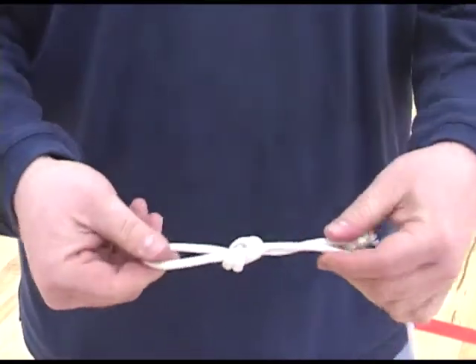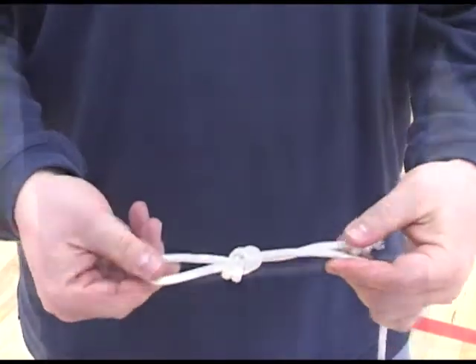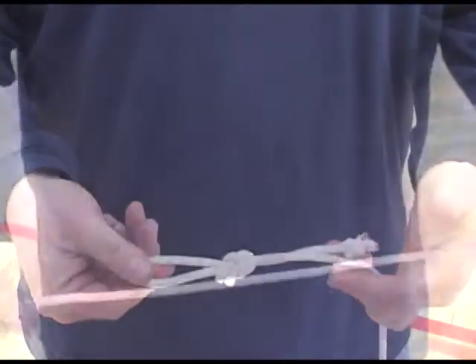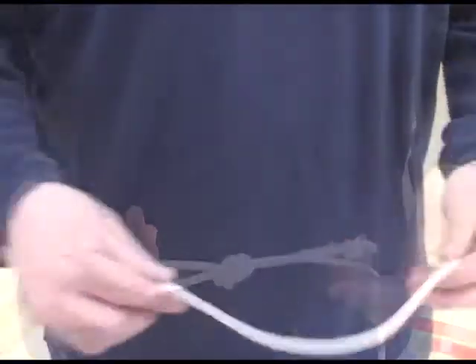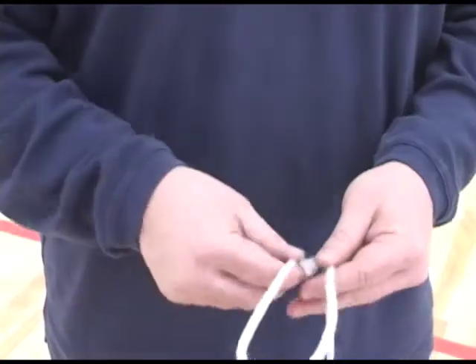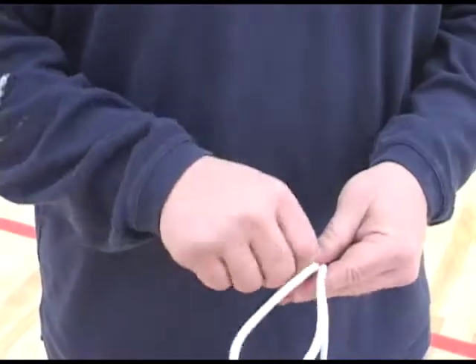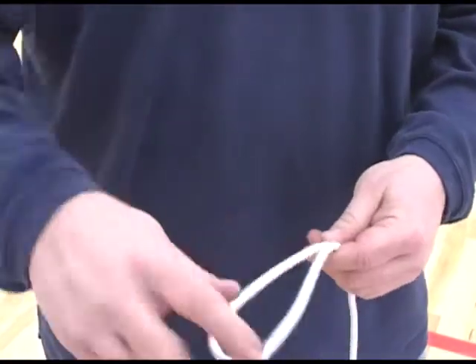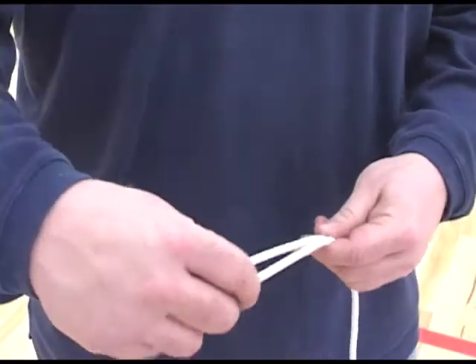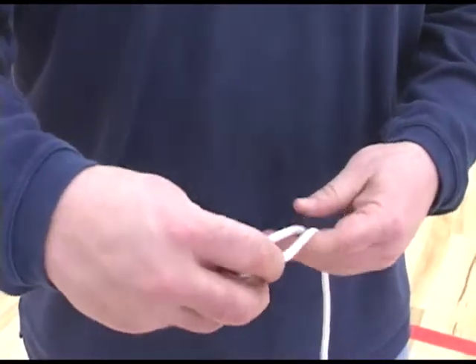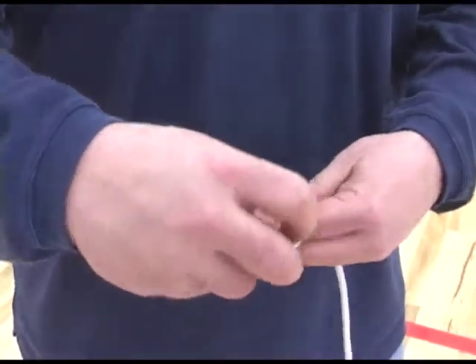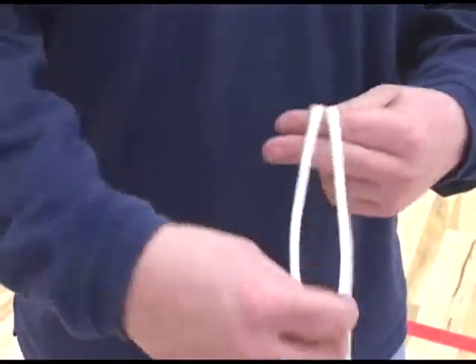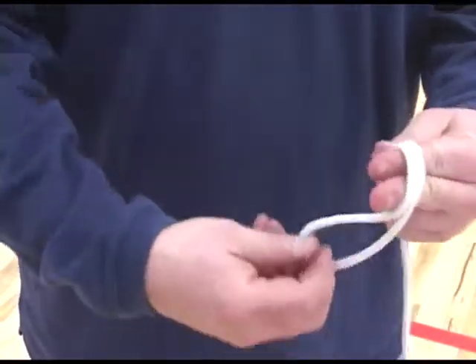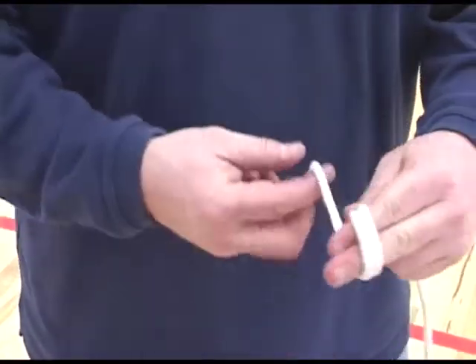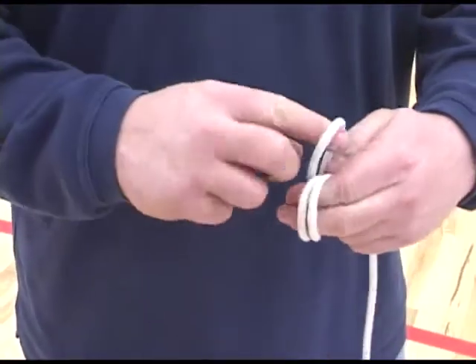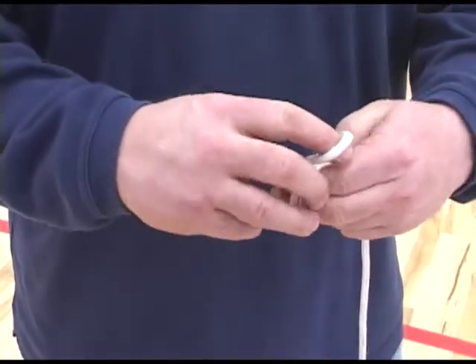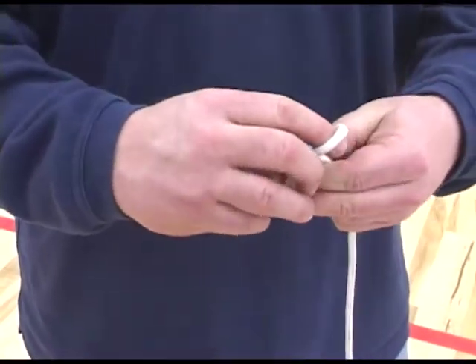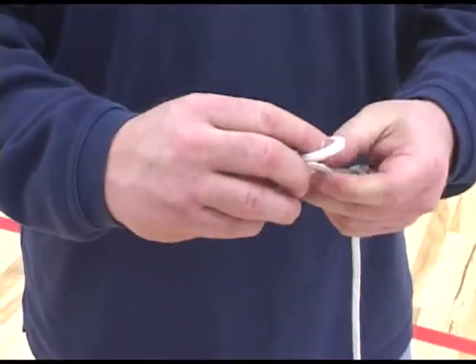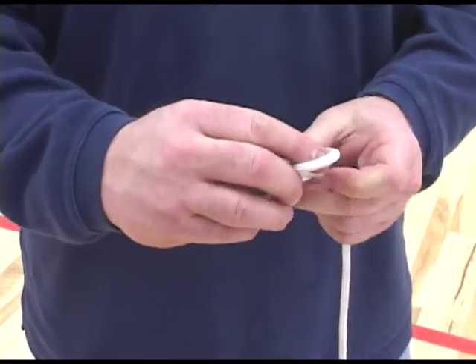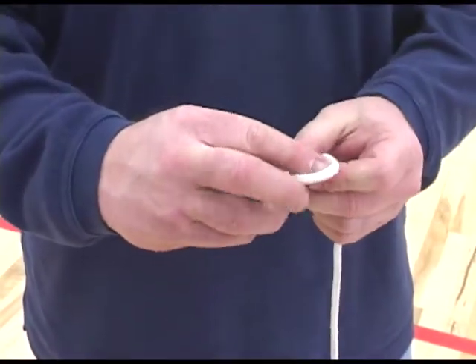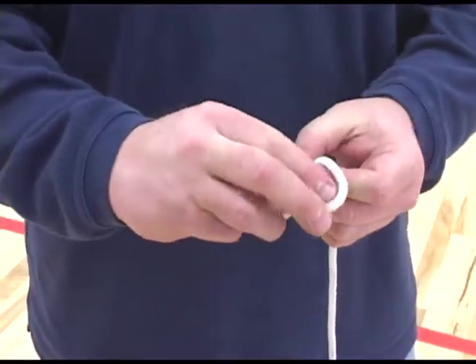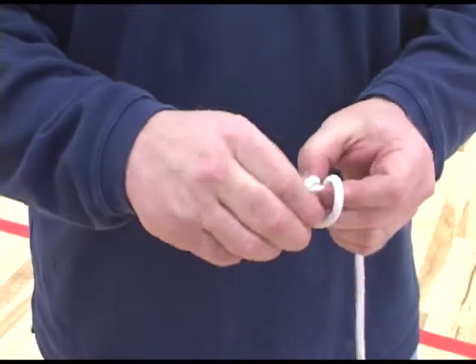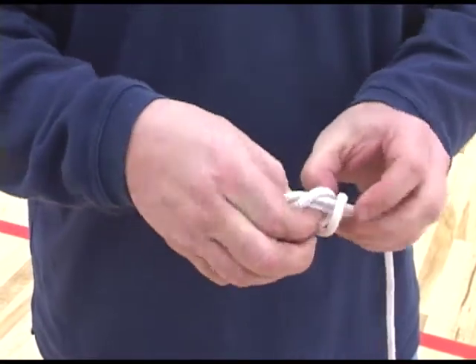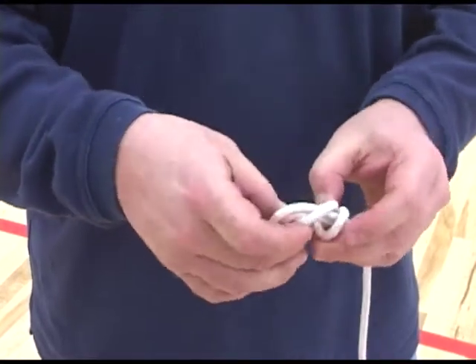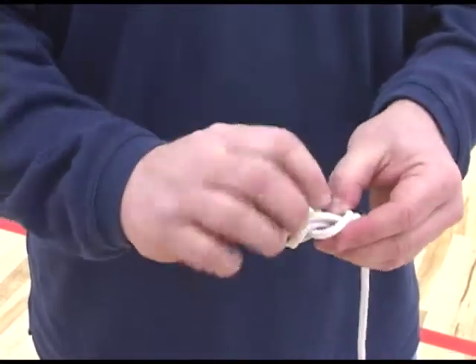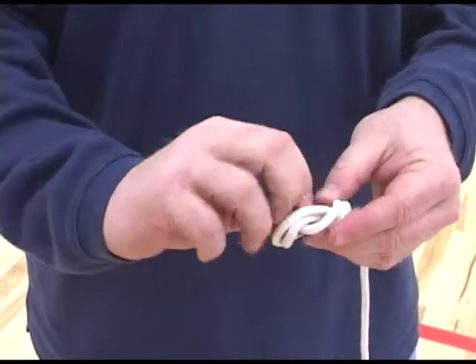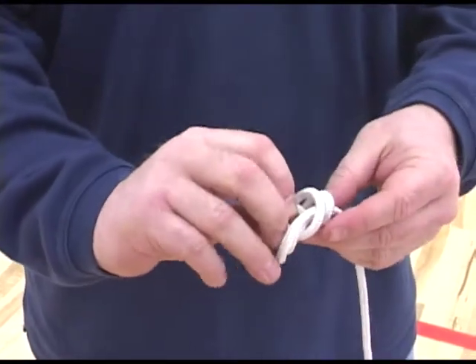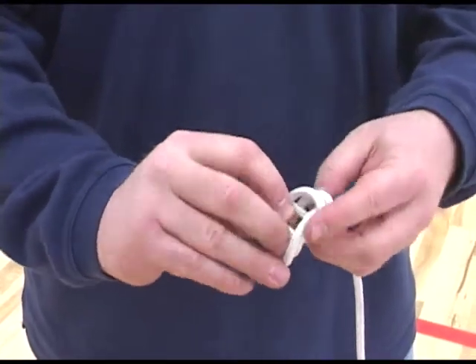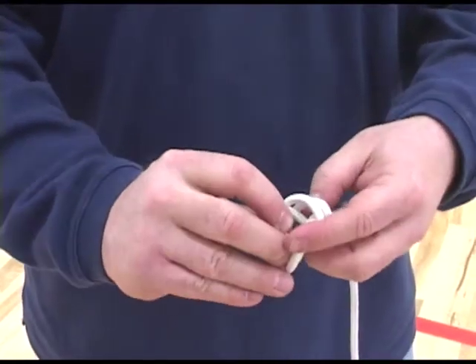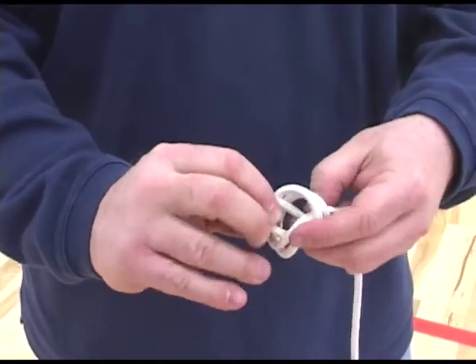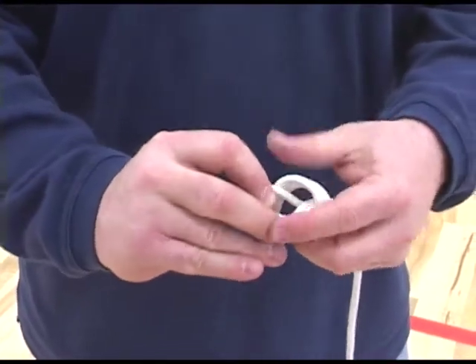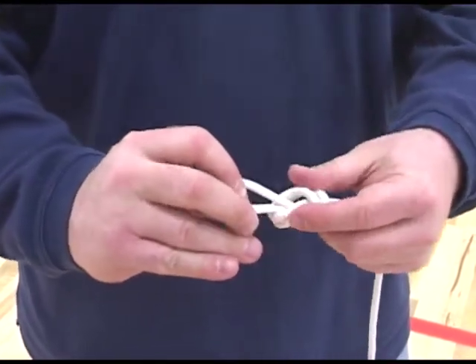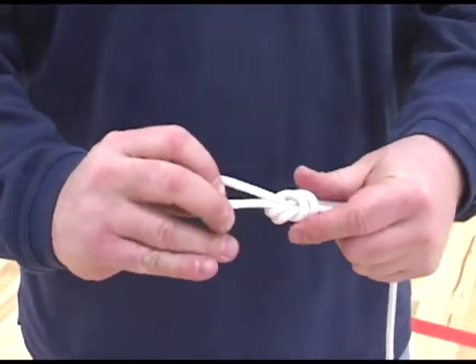Fold the rope into a loop. Wrap the two cords around two fingers. Pull out your fingers and pull the loop through where your fingers were. Then pull the knot tight.